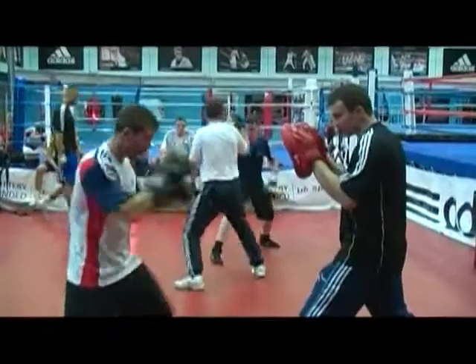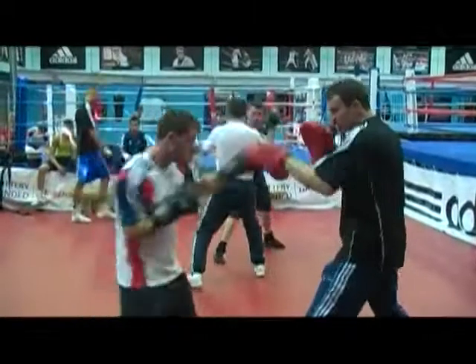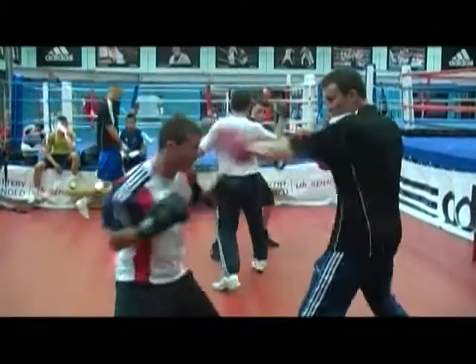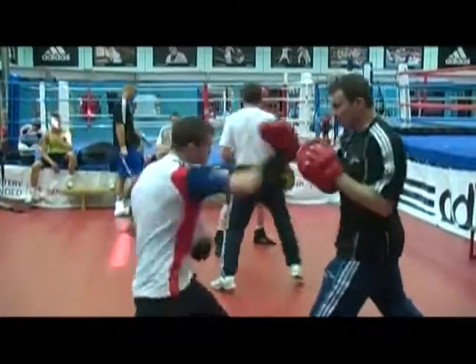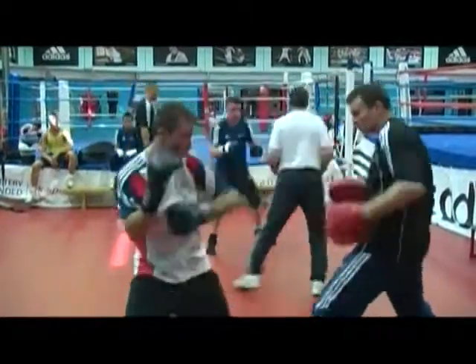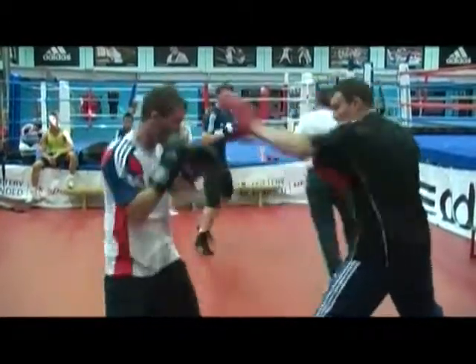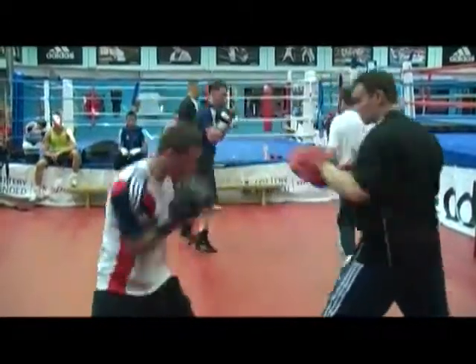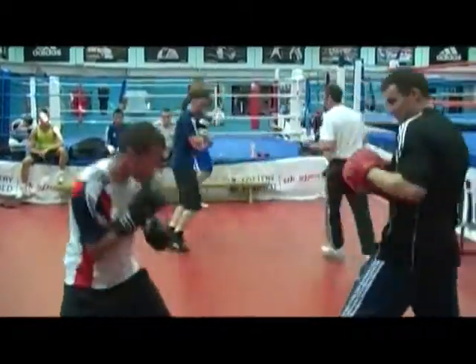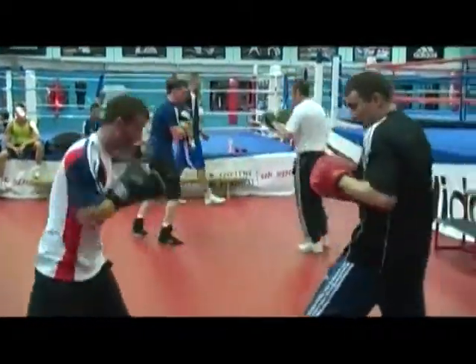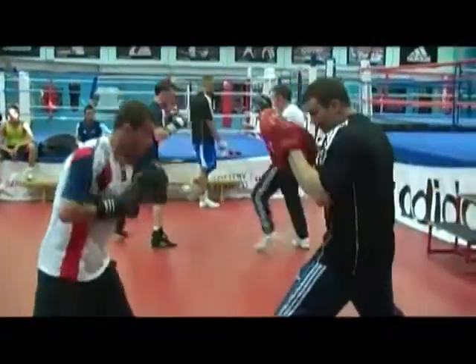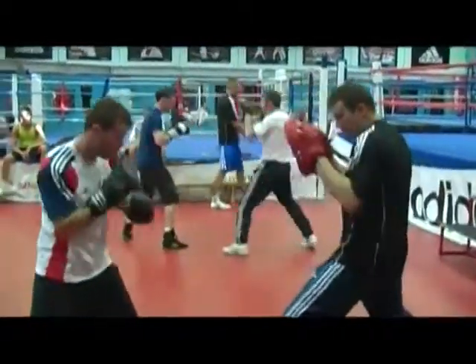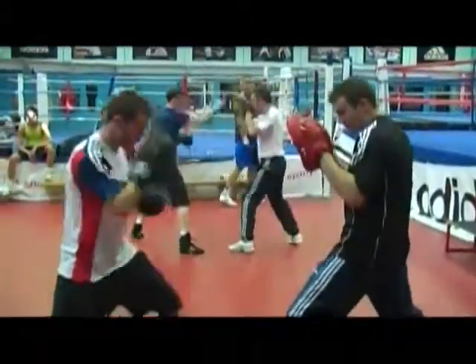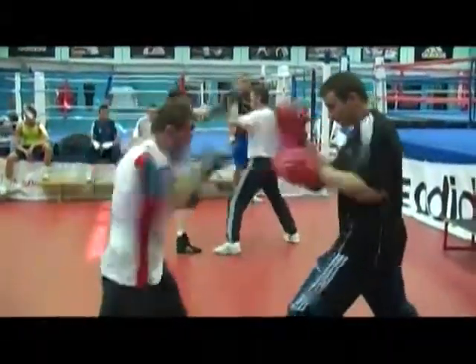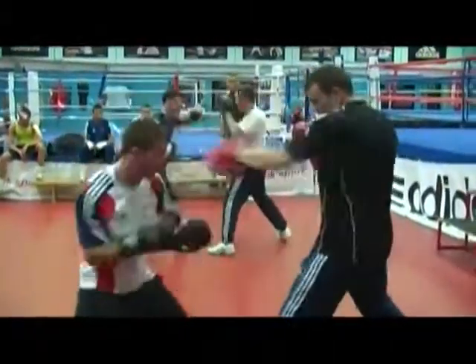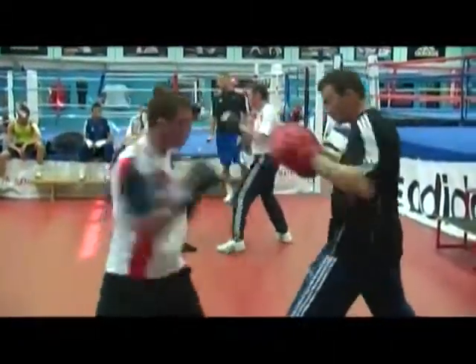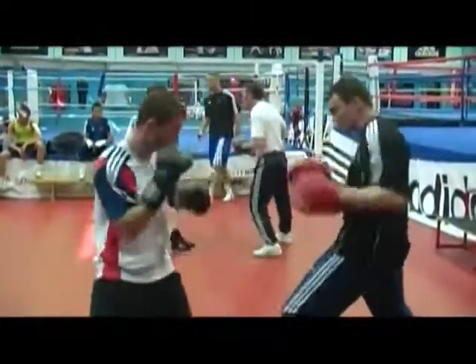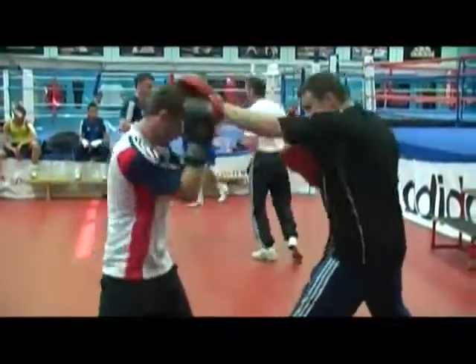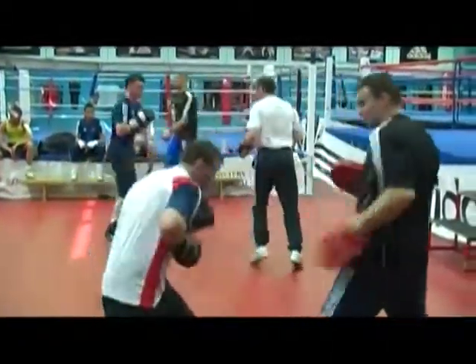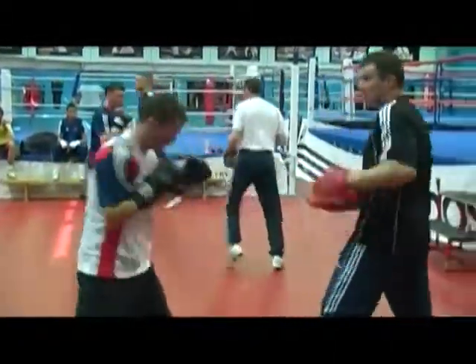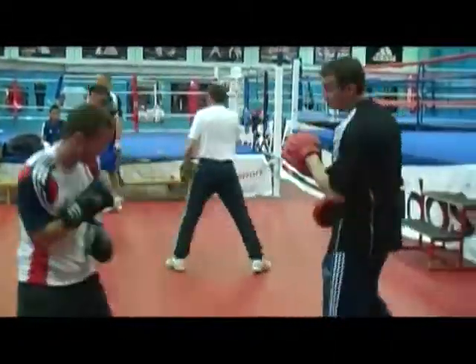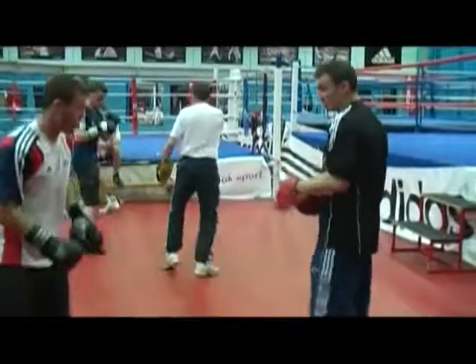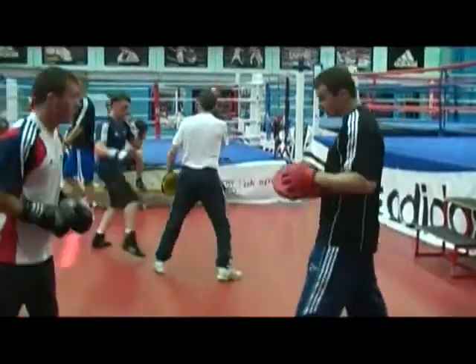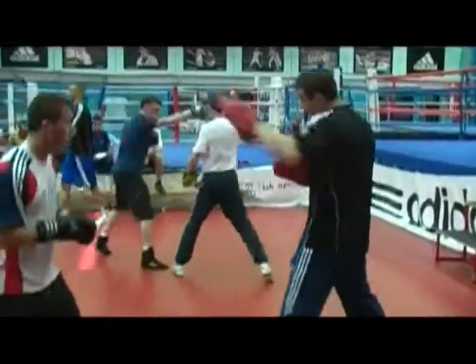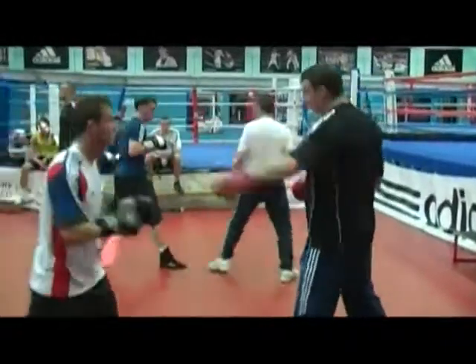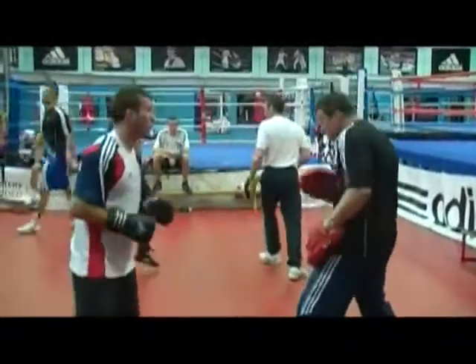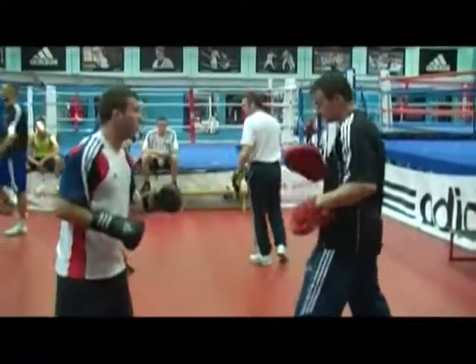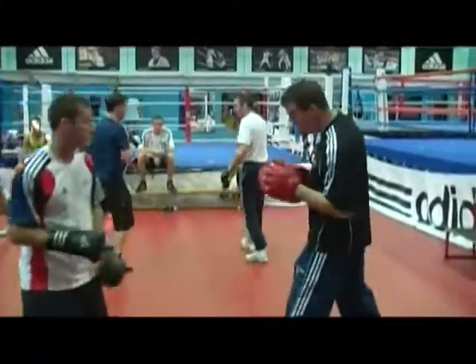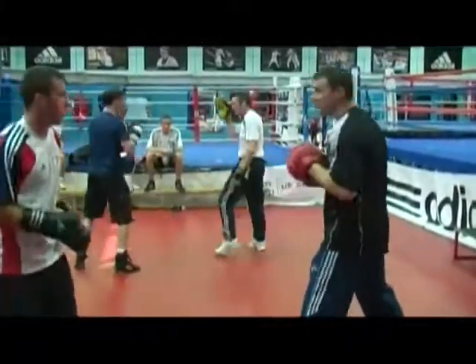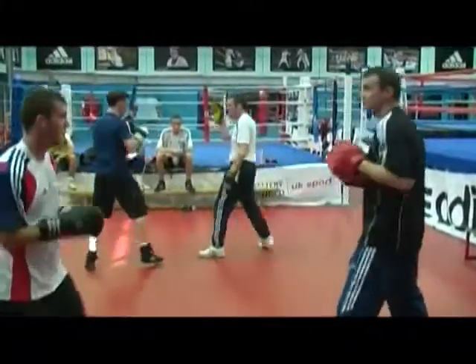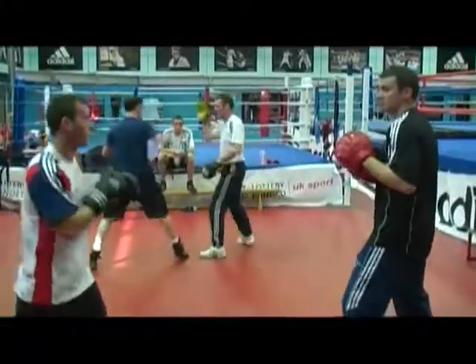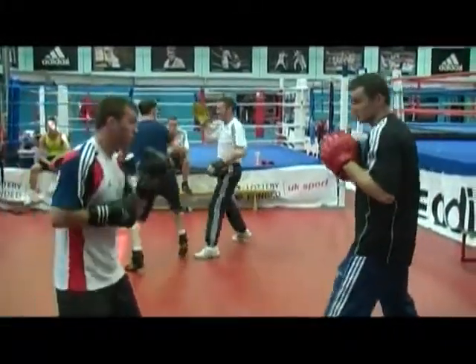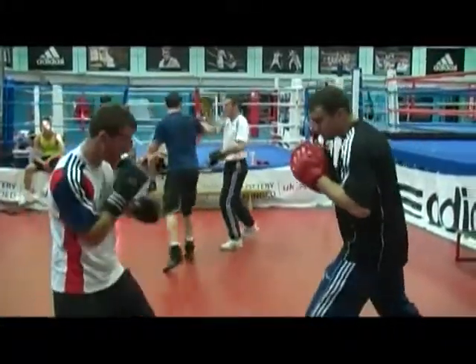Padwork is very reactive and it's good for speed, timing, coordination, and putting your punches together in combinations.